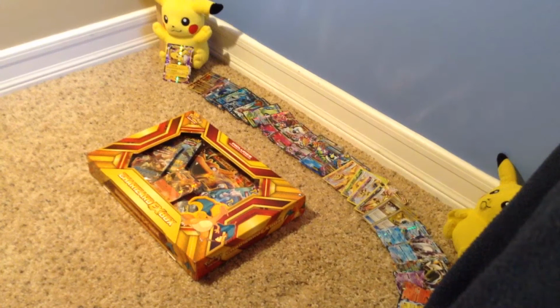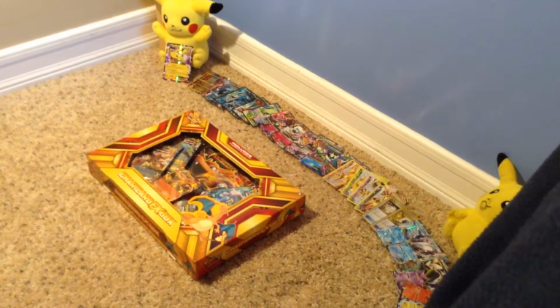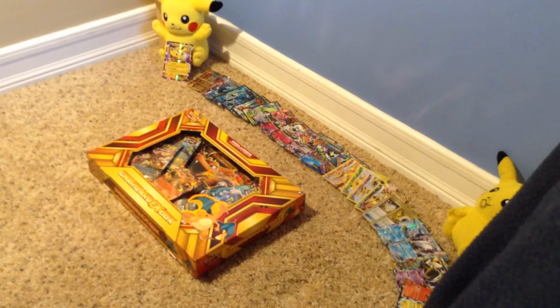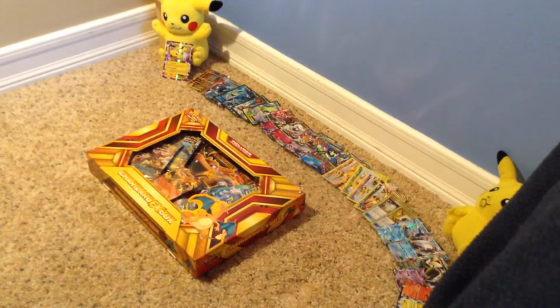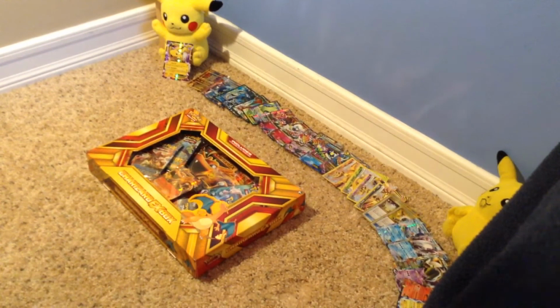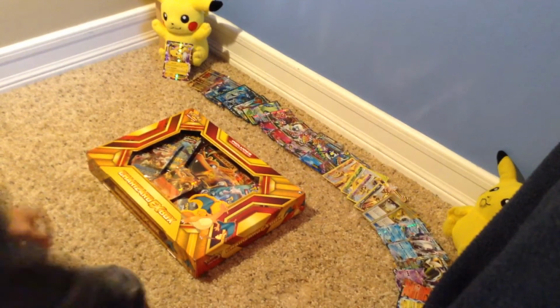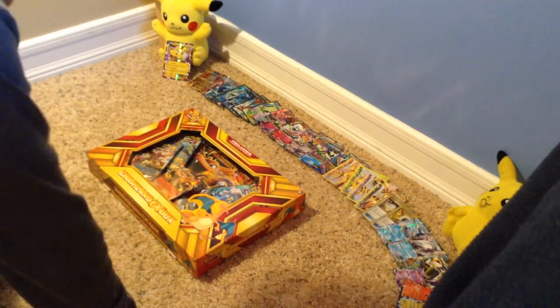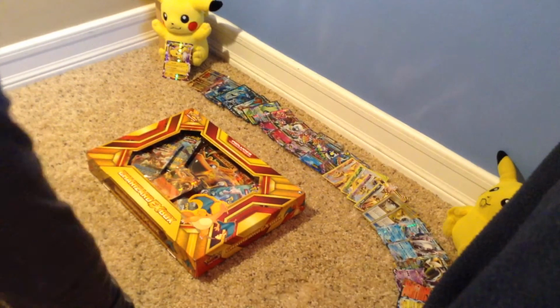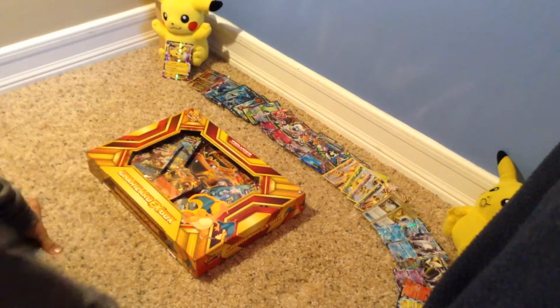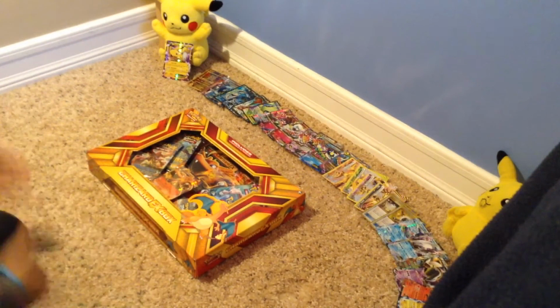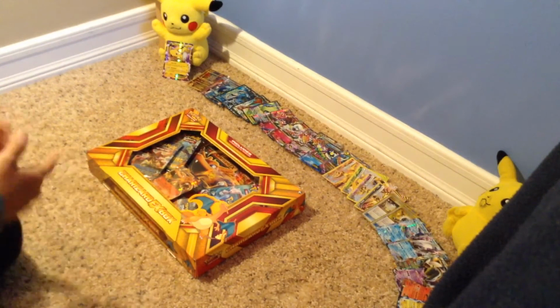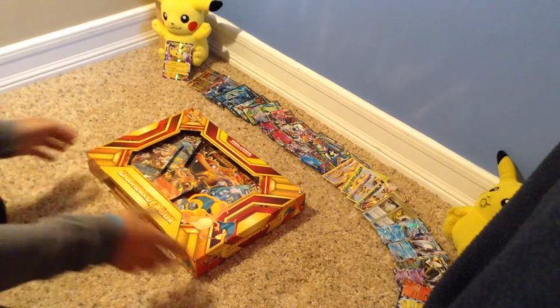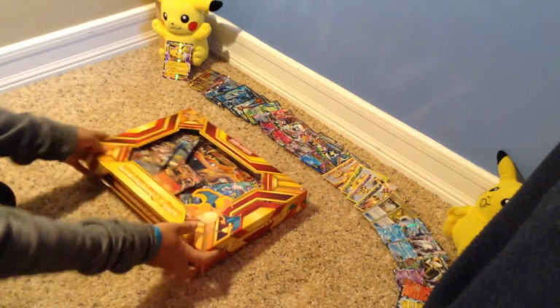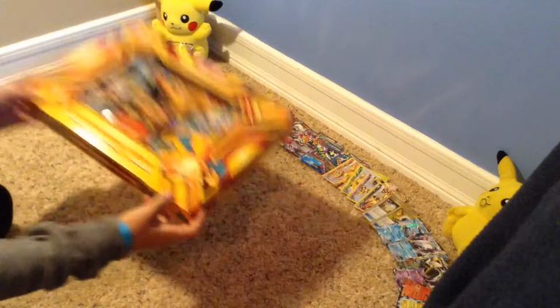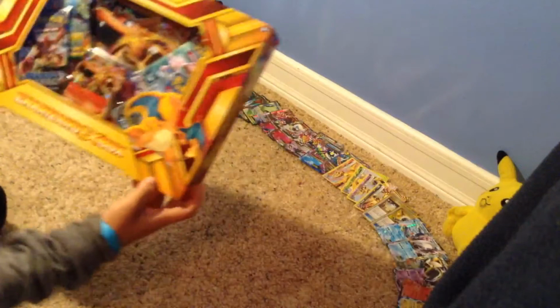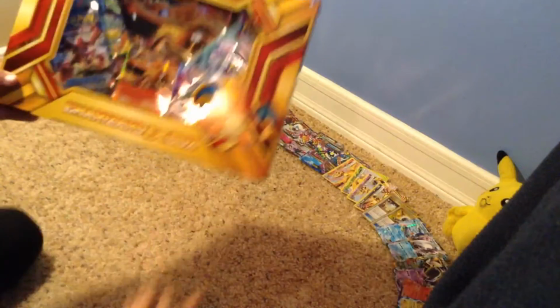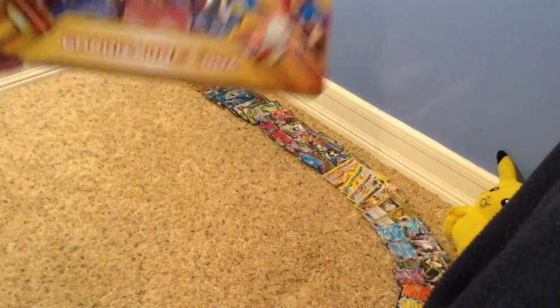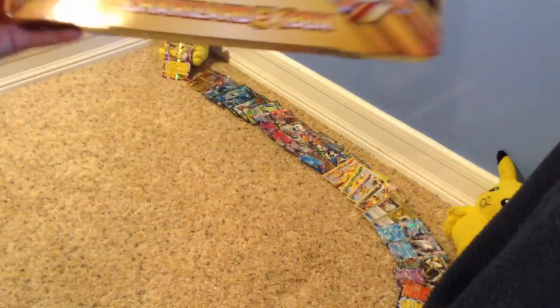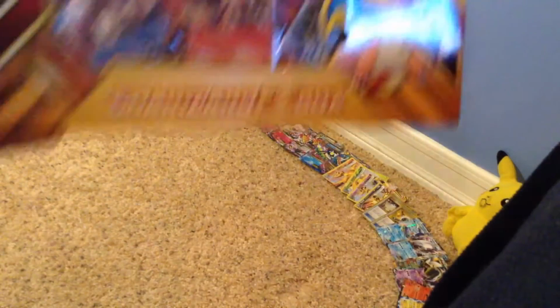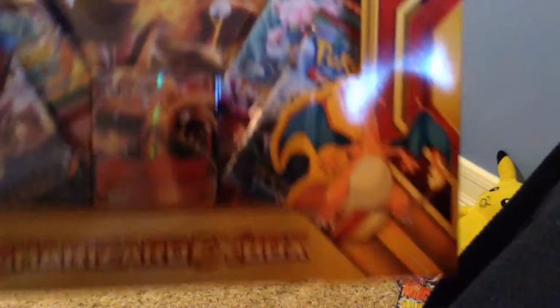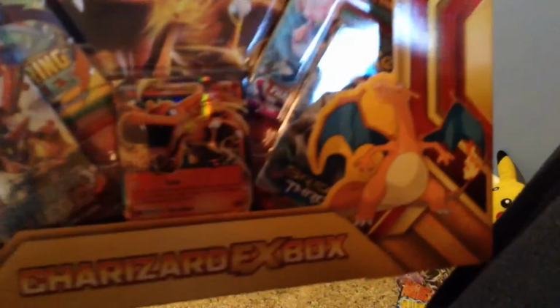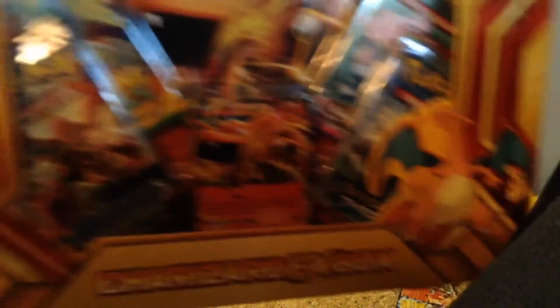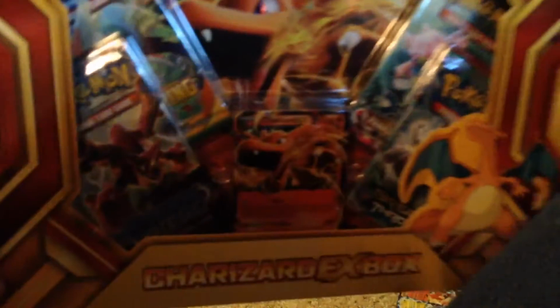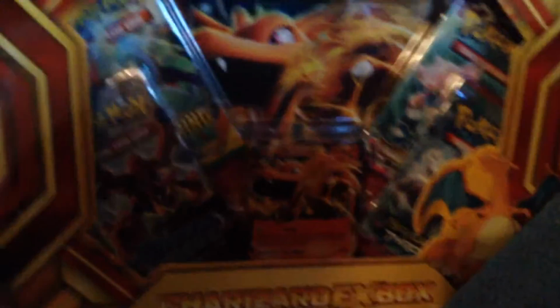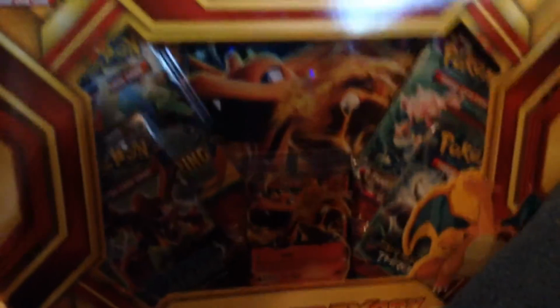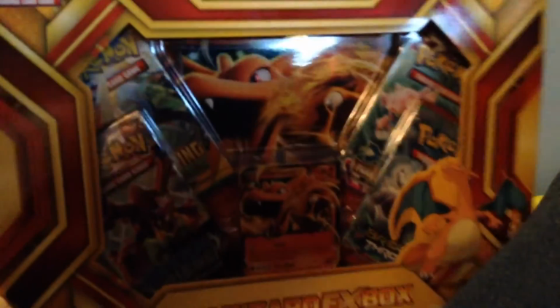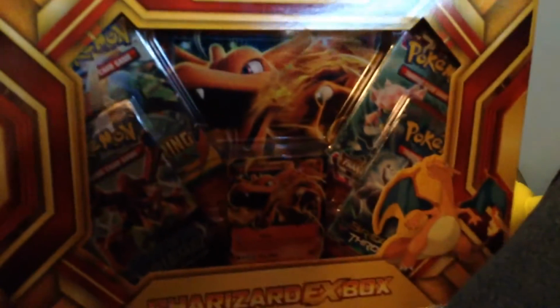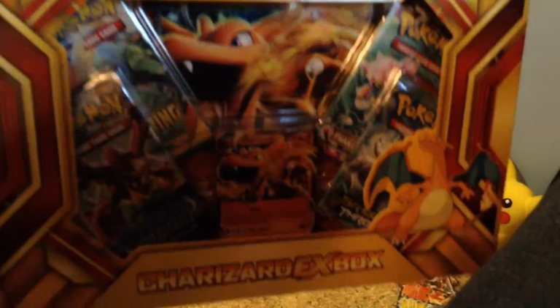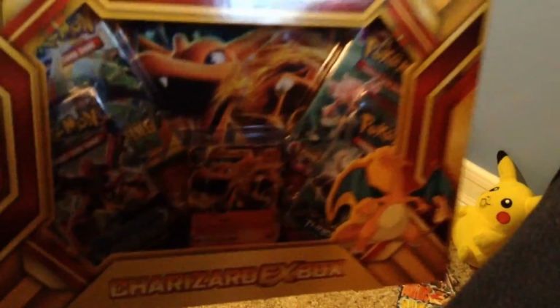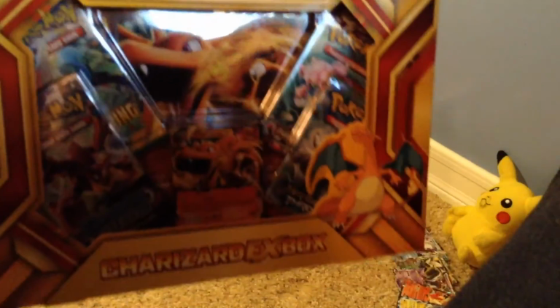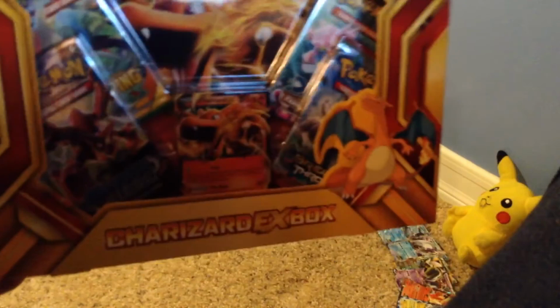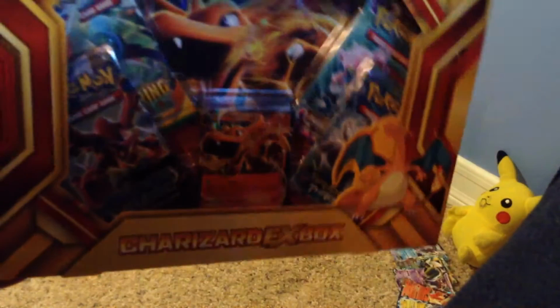Hey guys, what's up? It's Pokeboss and today I'm going to be opening this Charizard EX box. That's my dog. He is pretty annoying.